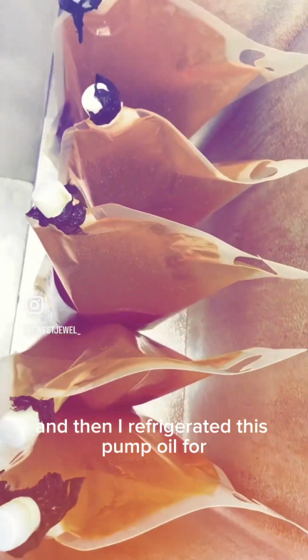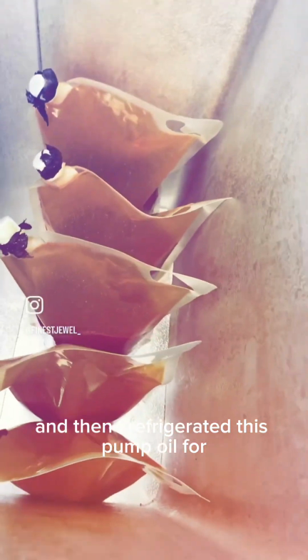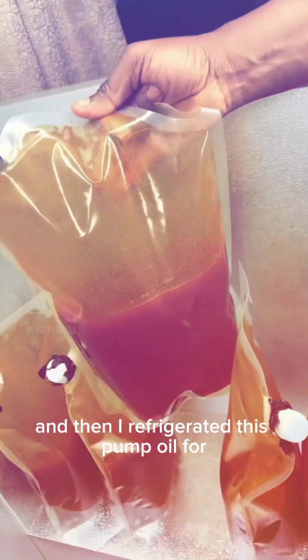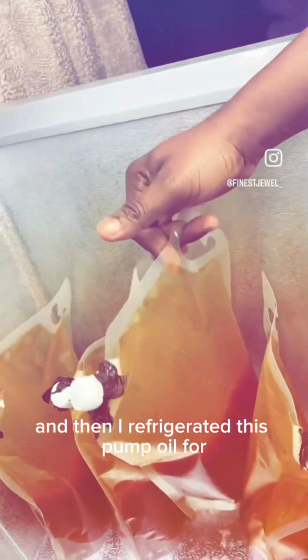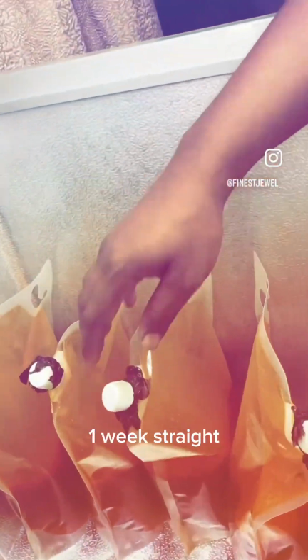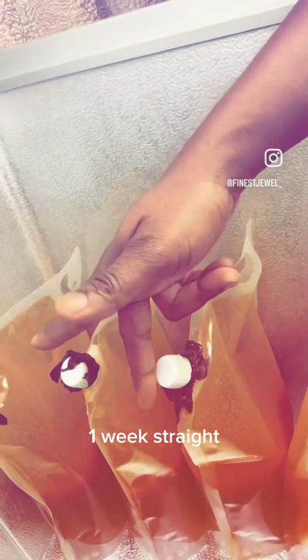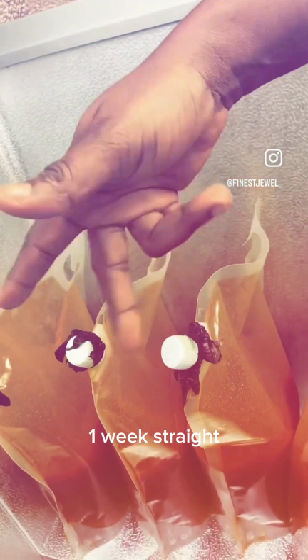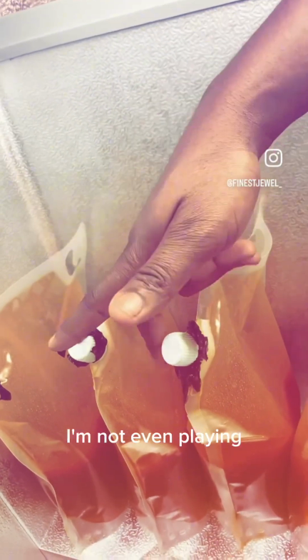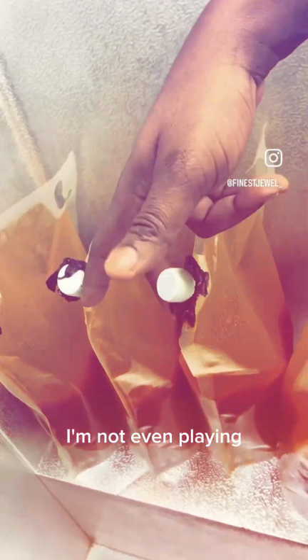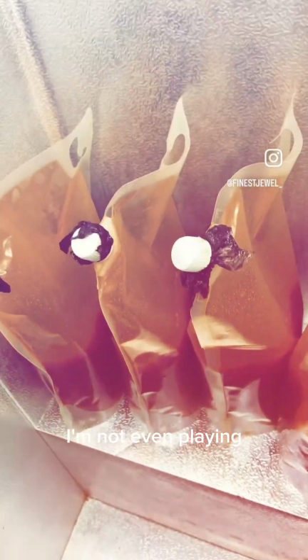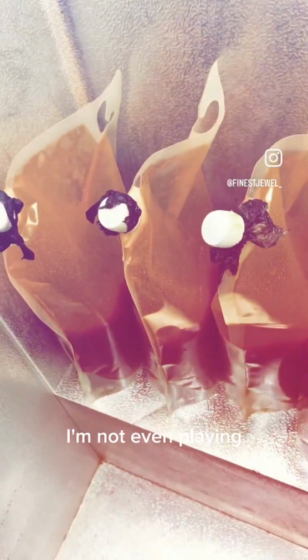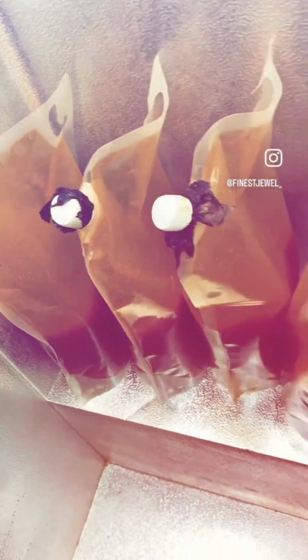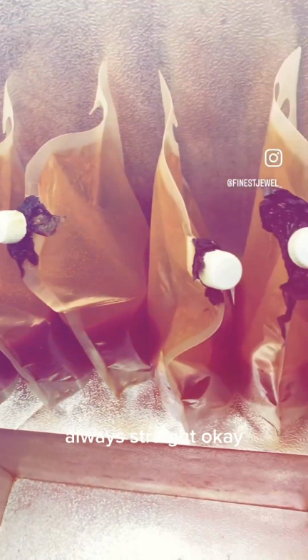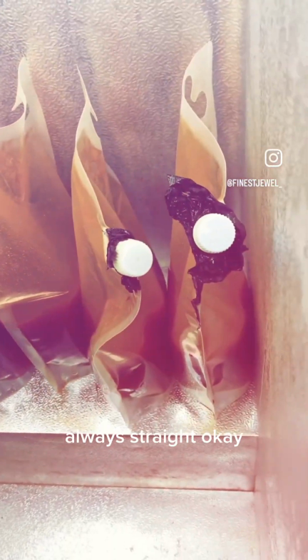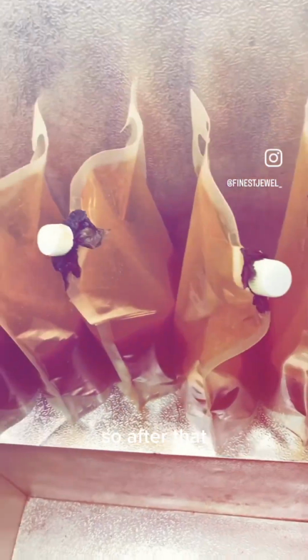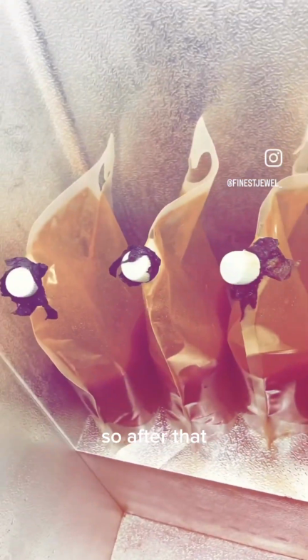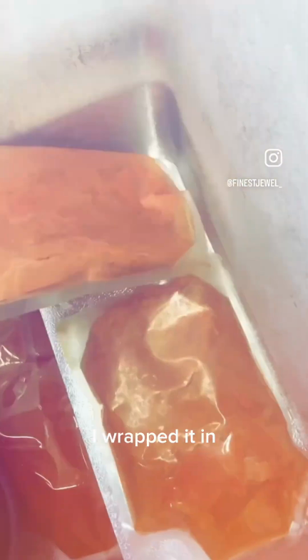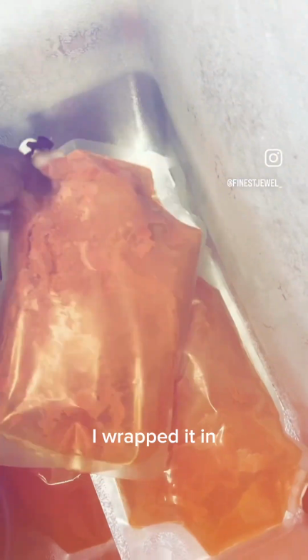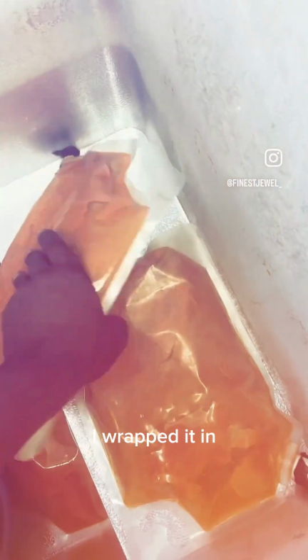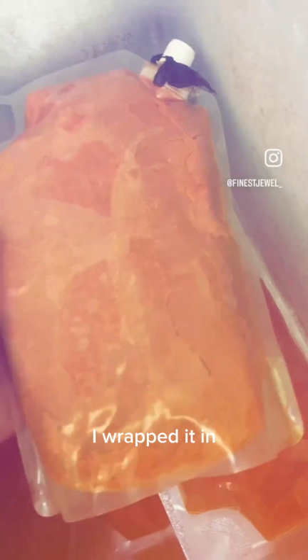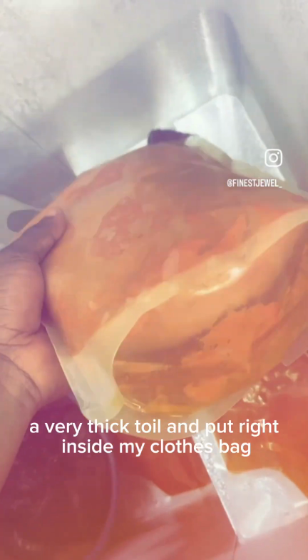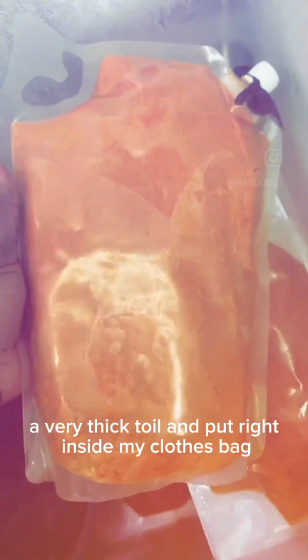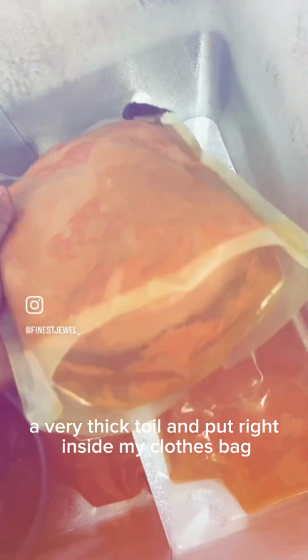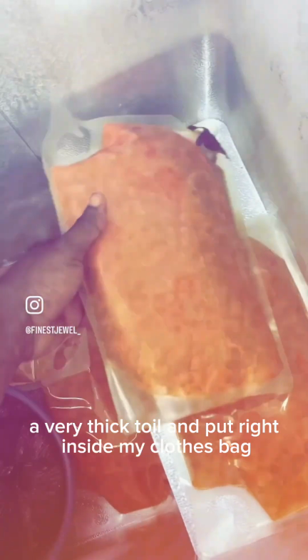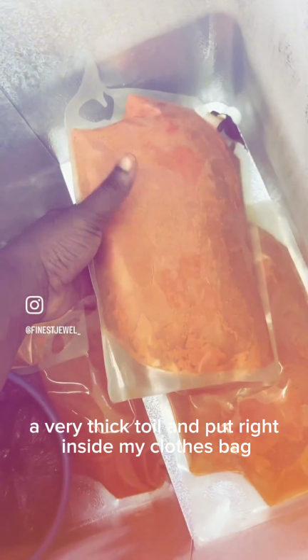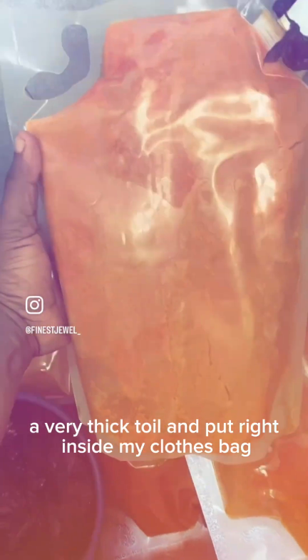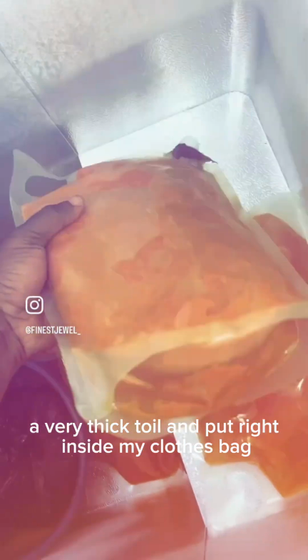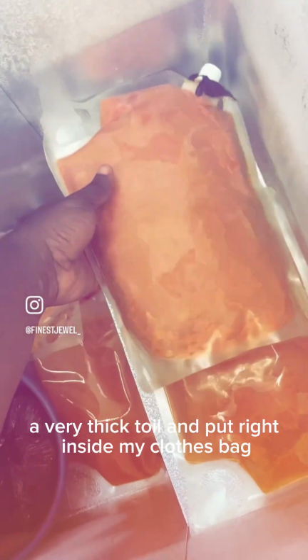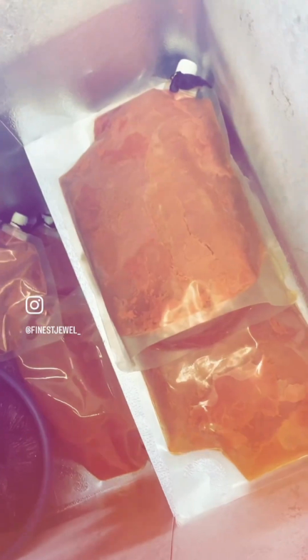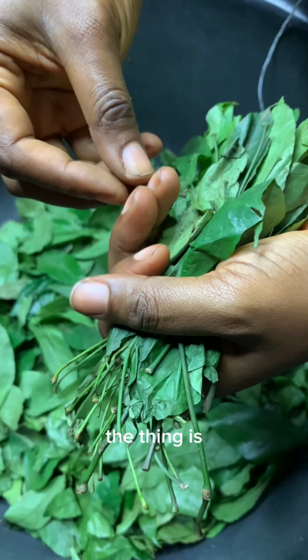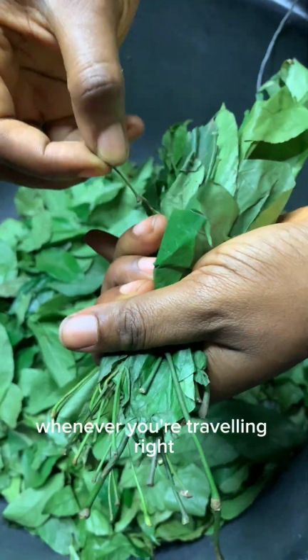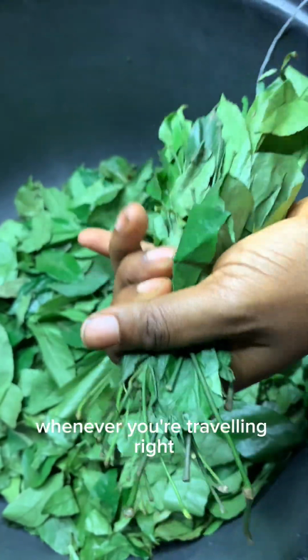I refrigerated this palm oil for one week straight — I'm not even playing, one week straight. After that, I wrapped it in a very thick towel and put it right inside my clothes bag.